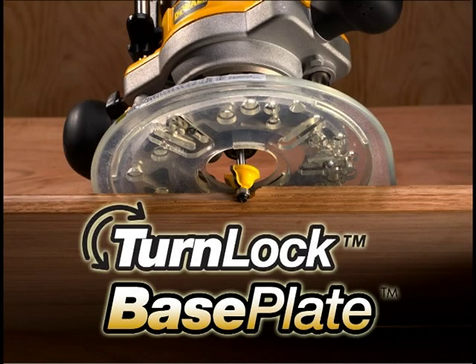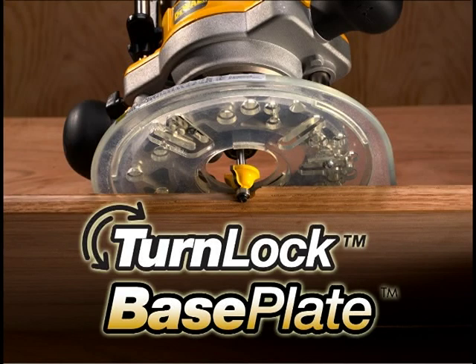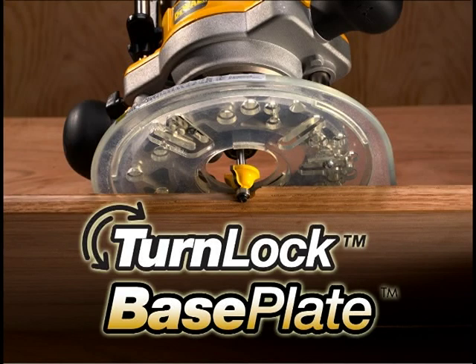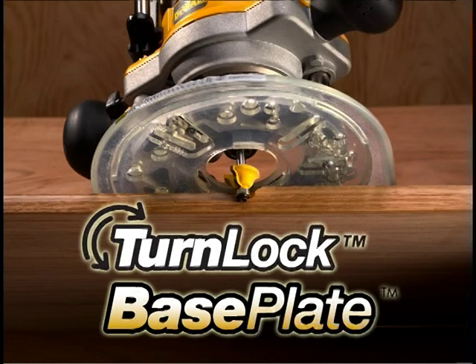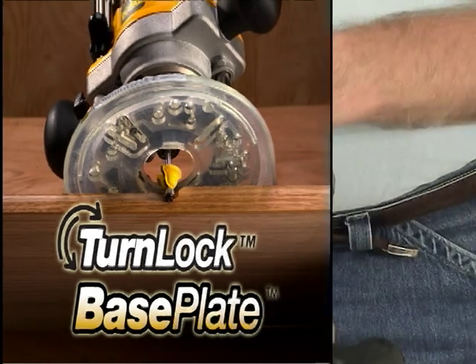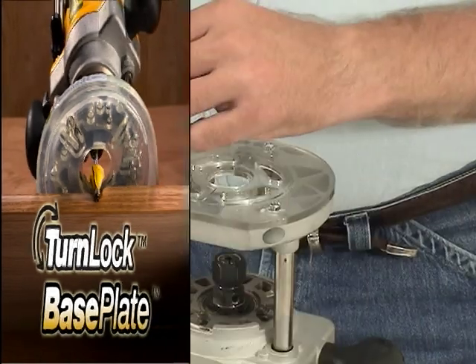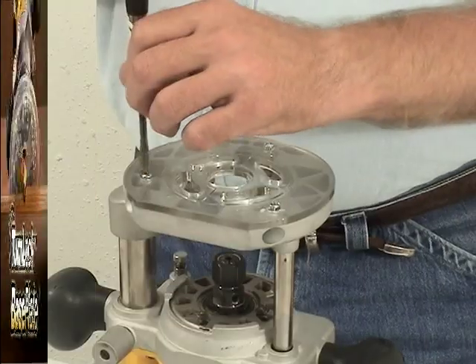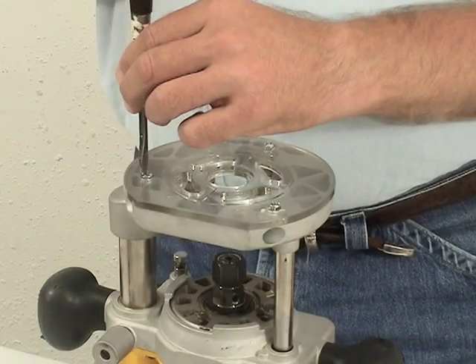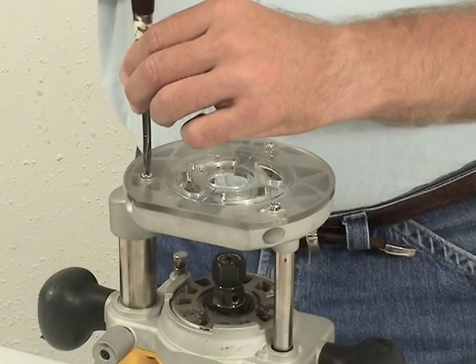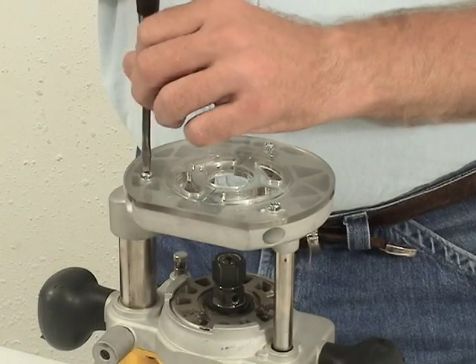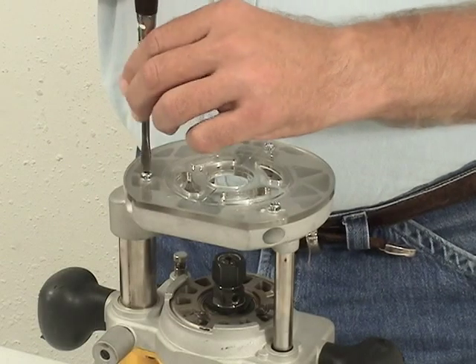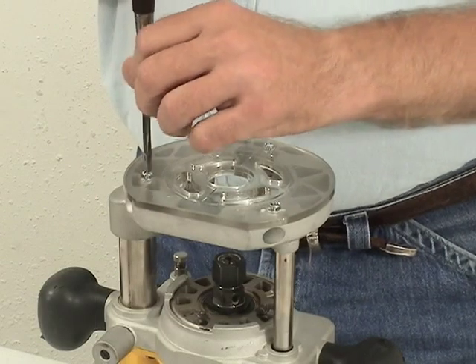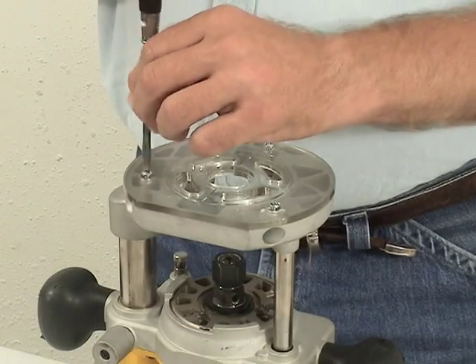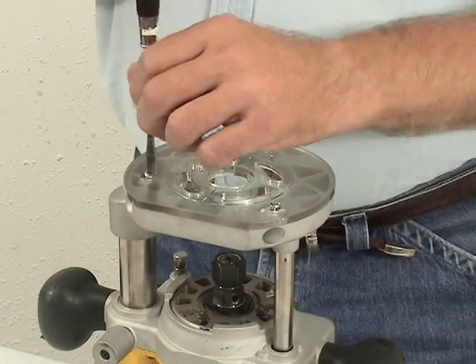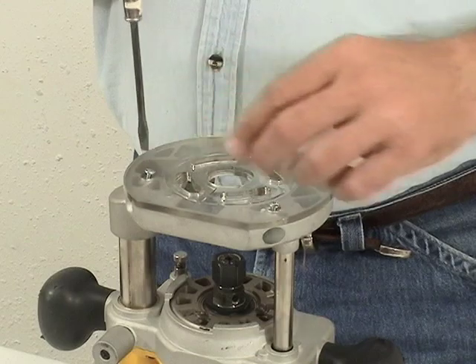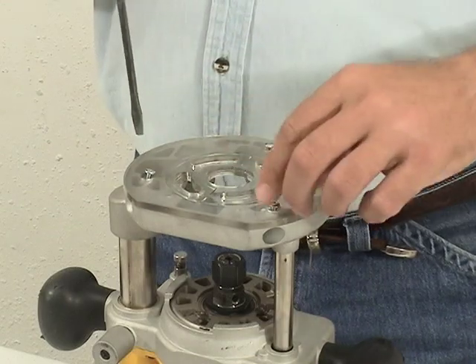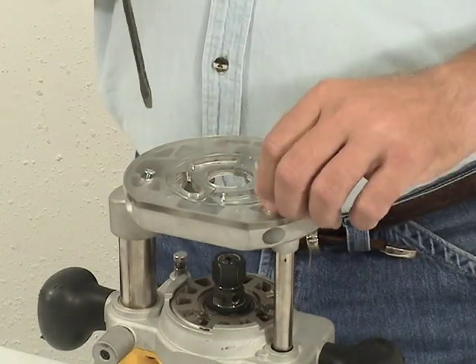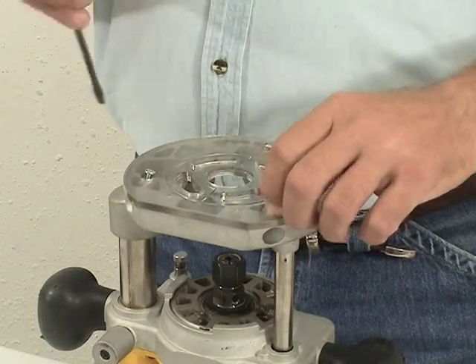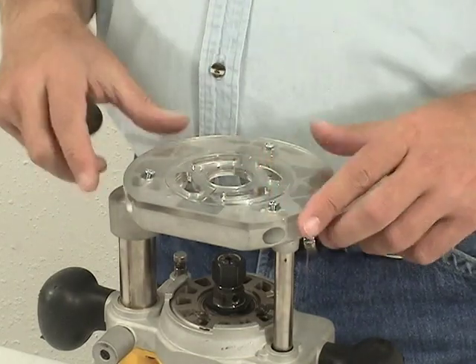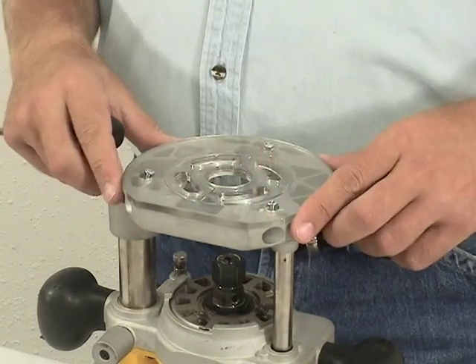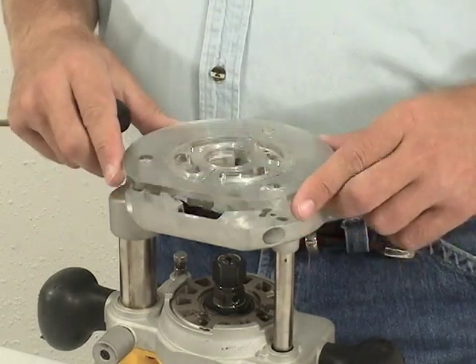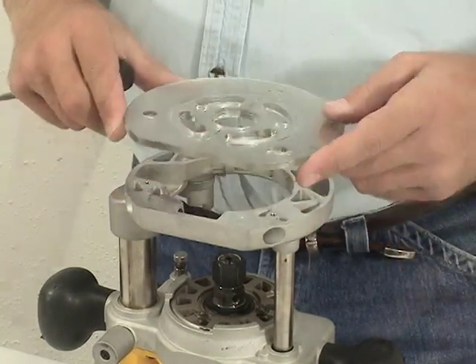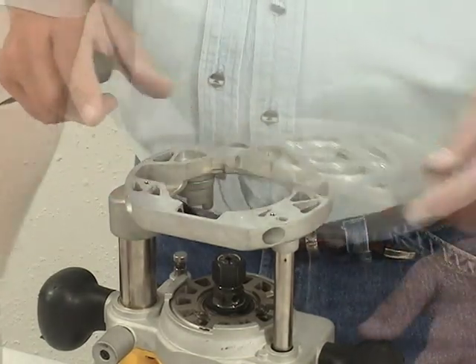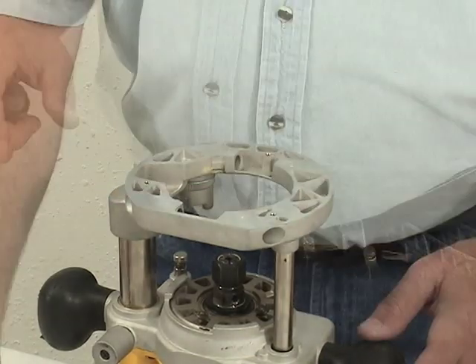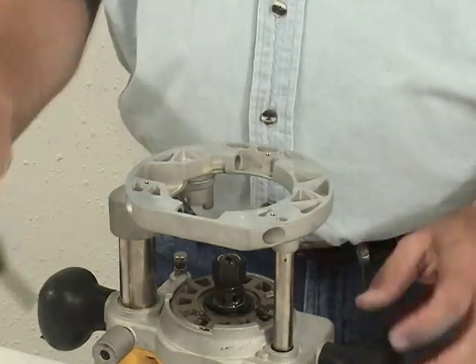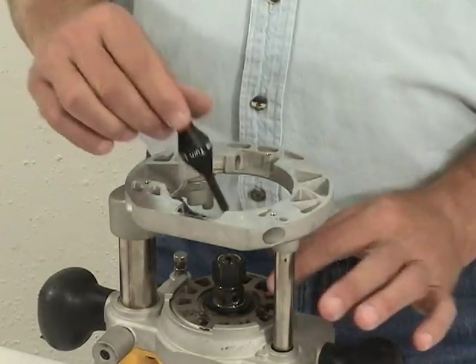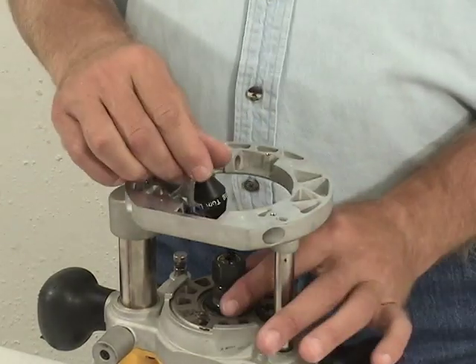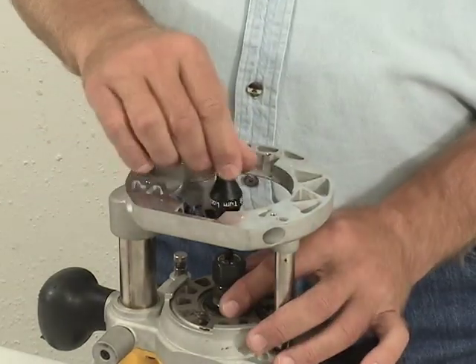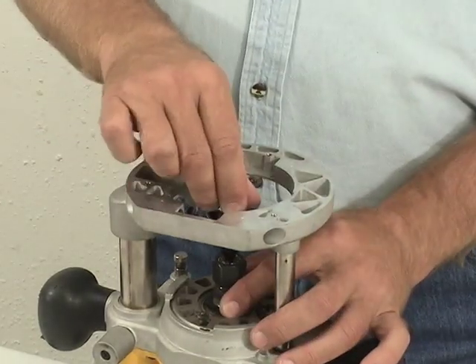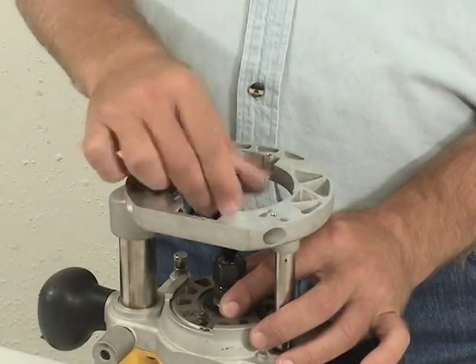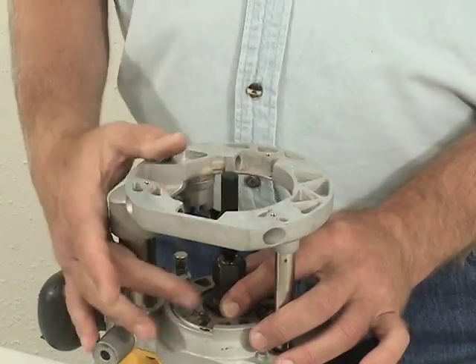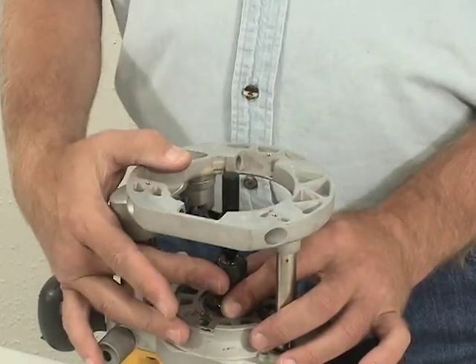Mylescraft's Turnlock Baseplate allows you to change guide bushings or move your router between jigs in just seconds without tools or hardware.